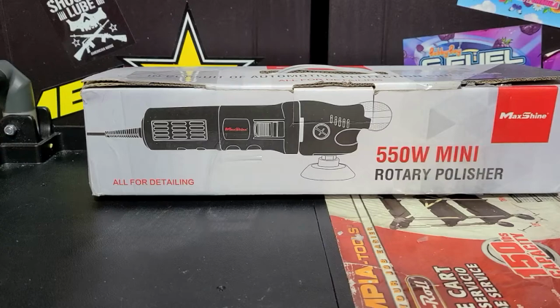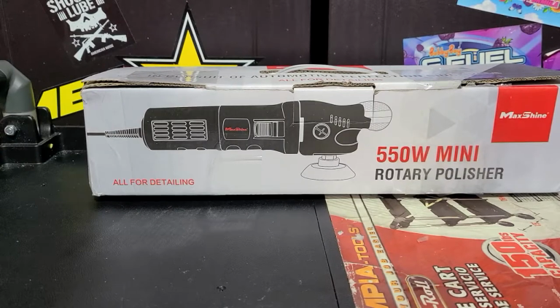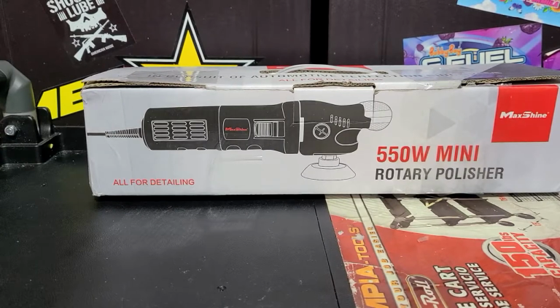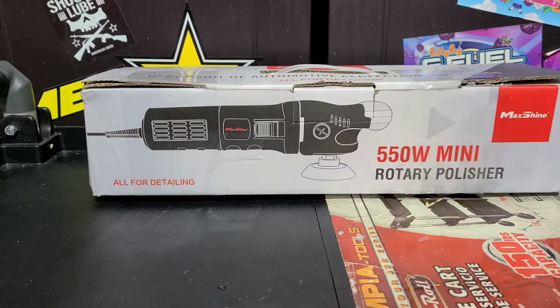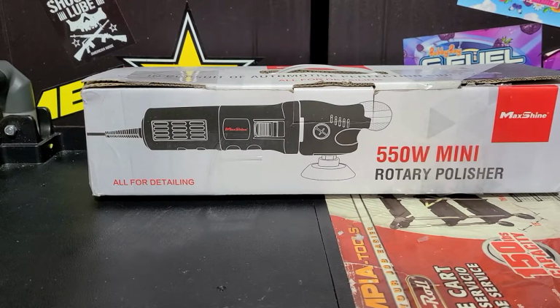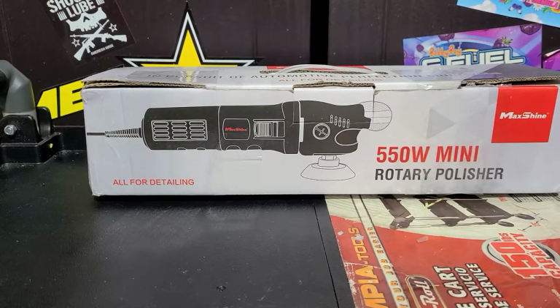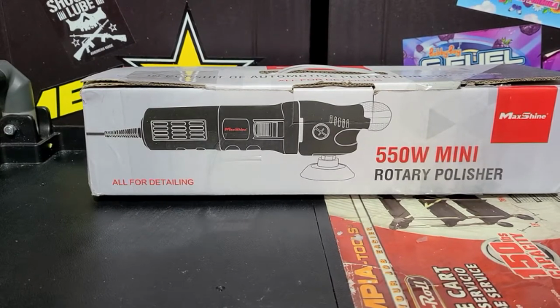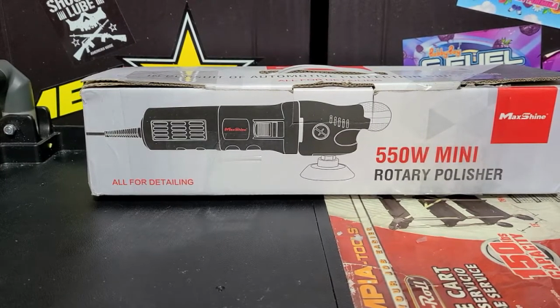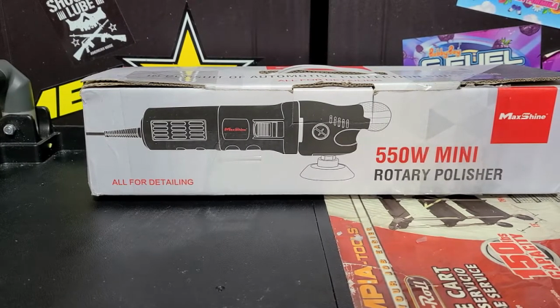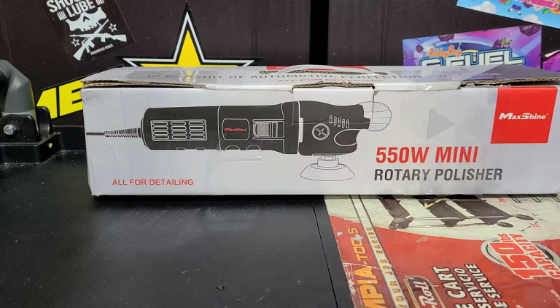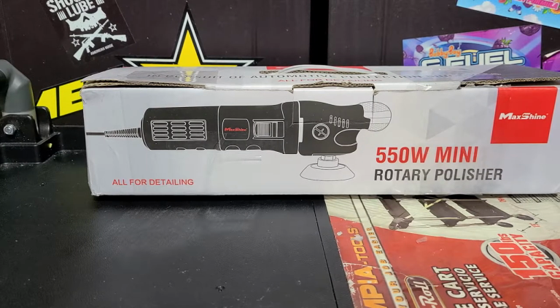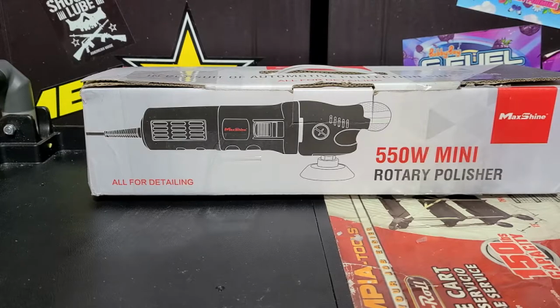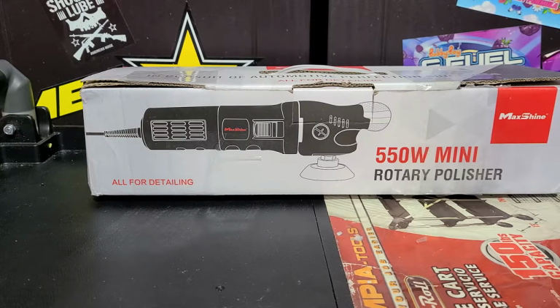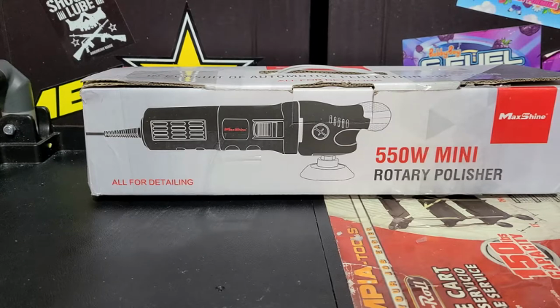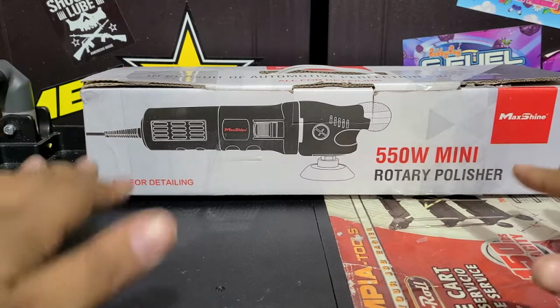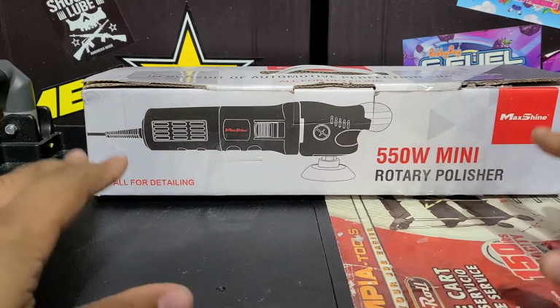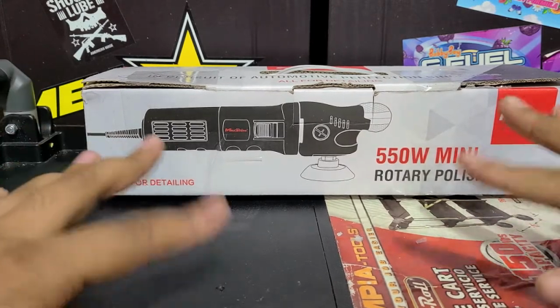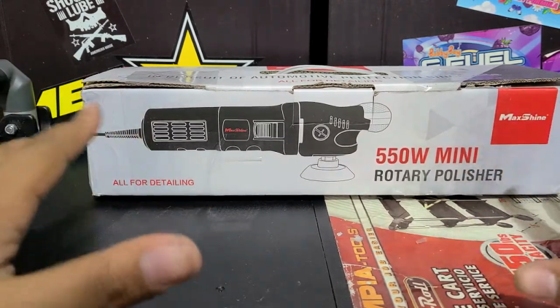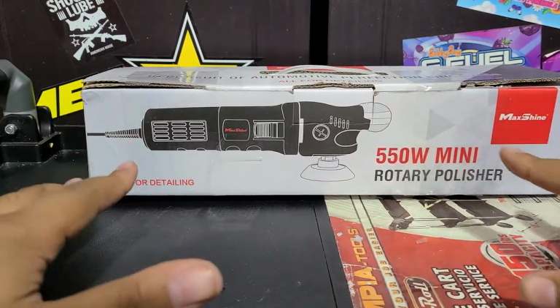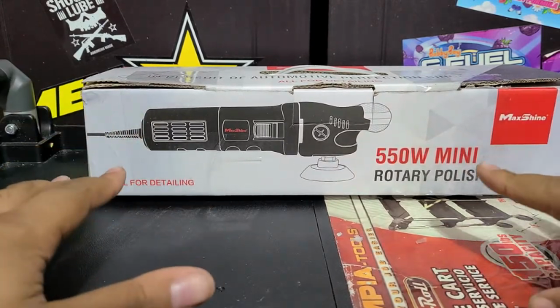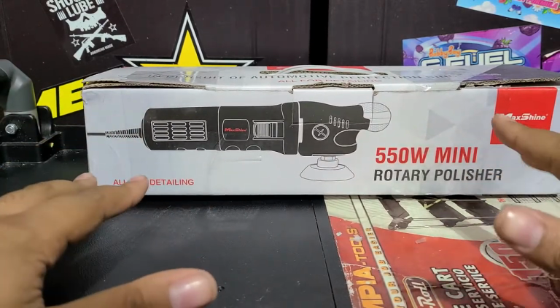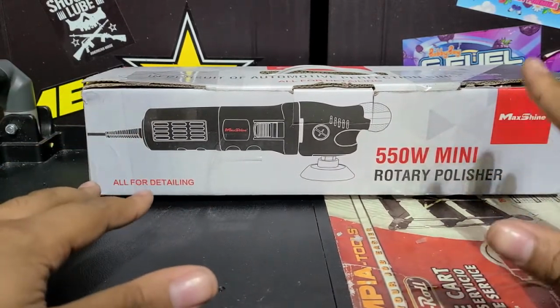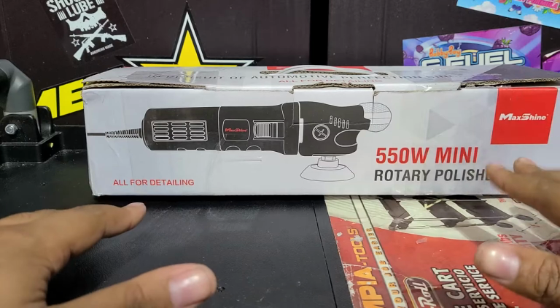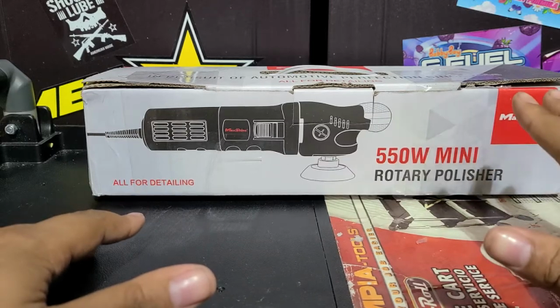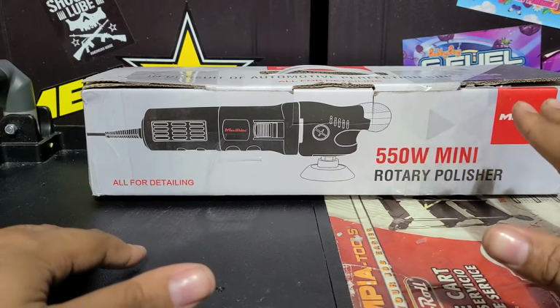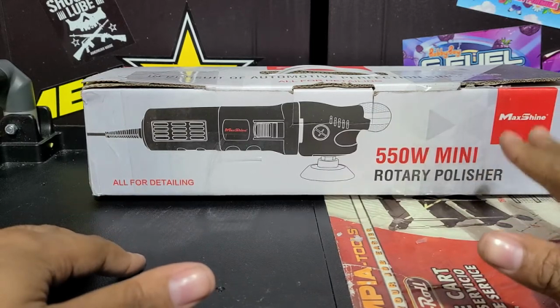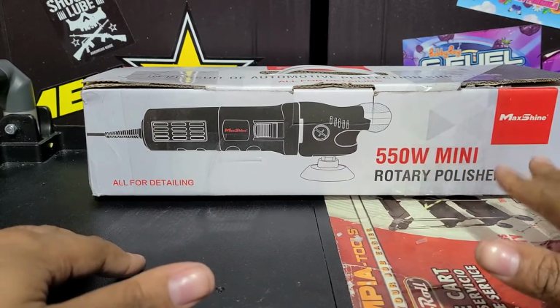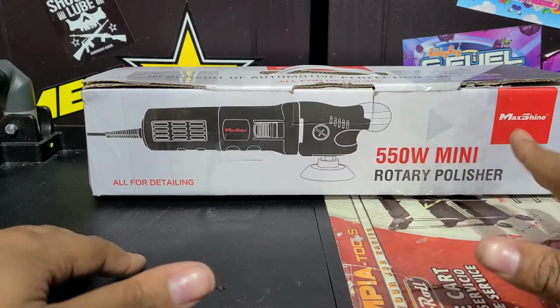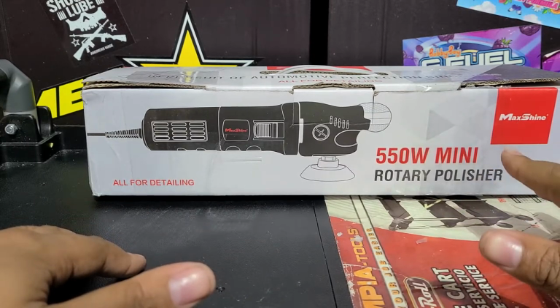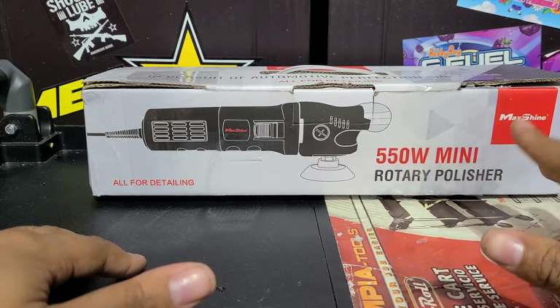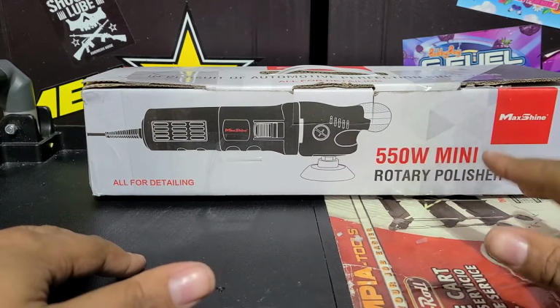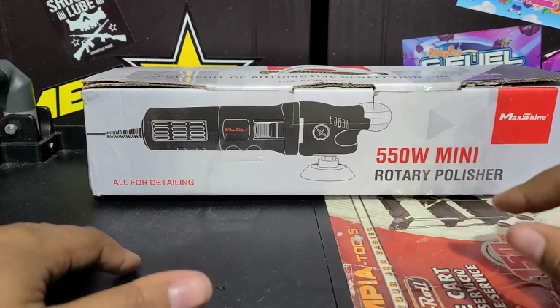How's it going everybody? Welcome back to the channel — Martin Bellavoro Auto Spa. Today's video is going to be an unboxing slash partial review about the MaxShine M550 Mini Rotary Polisher.